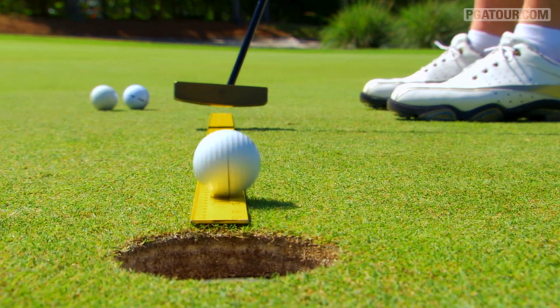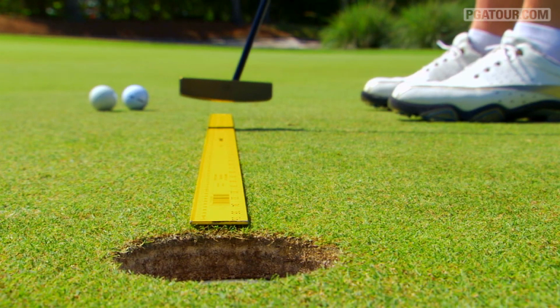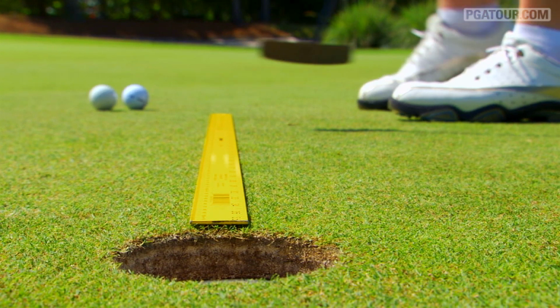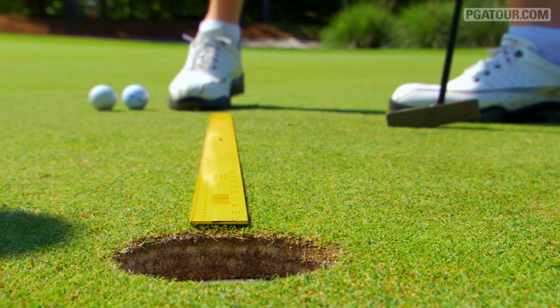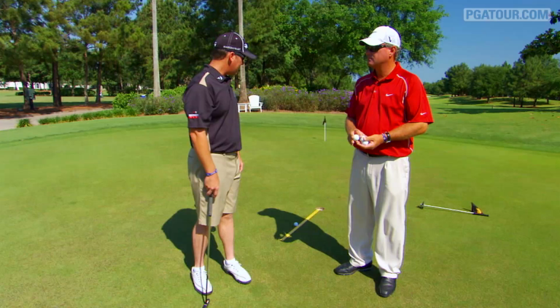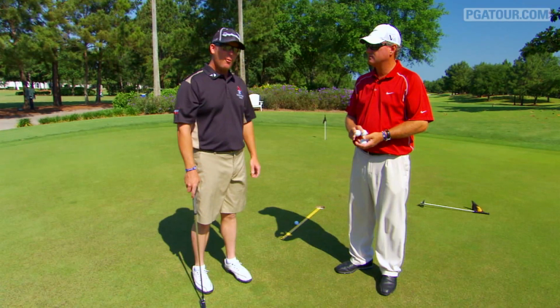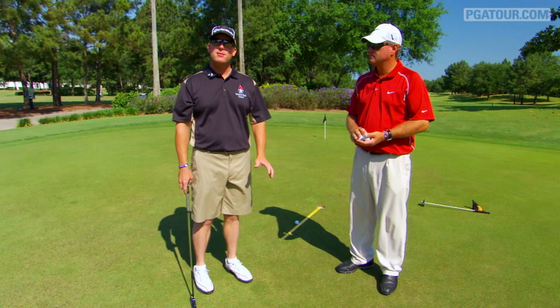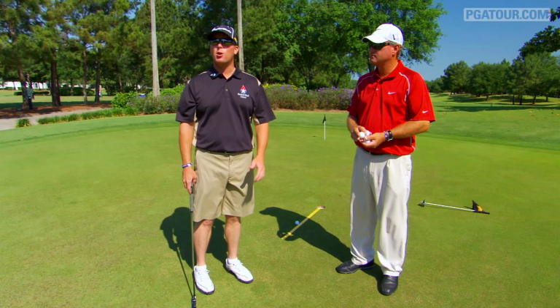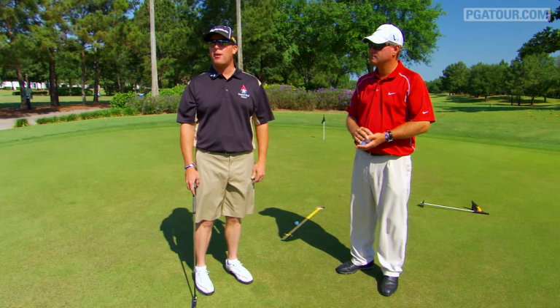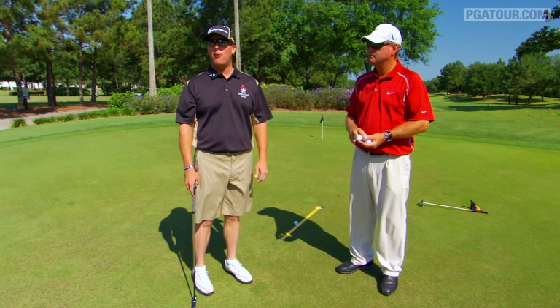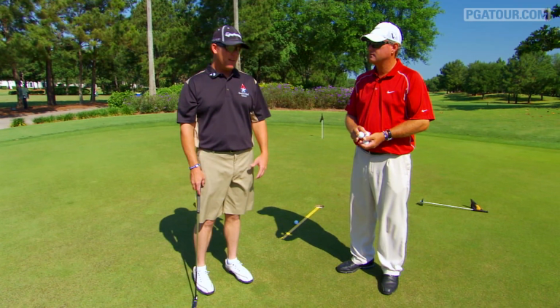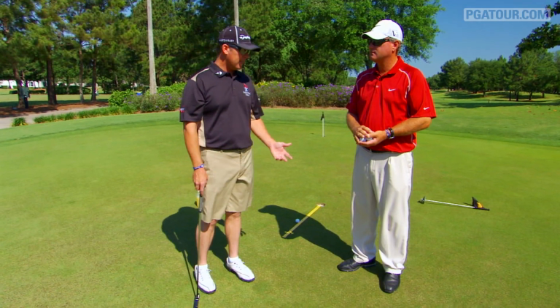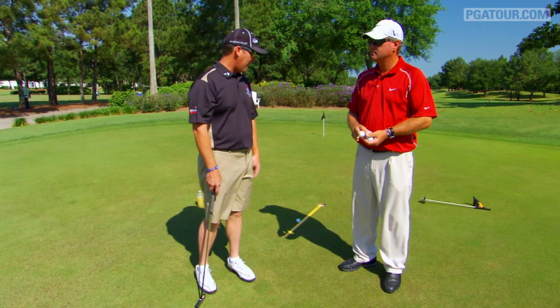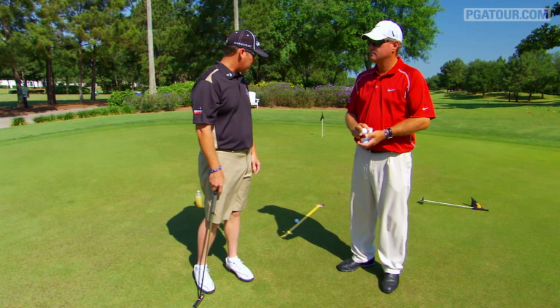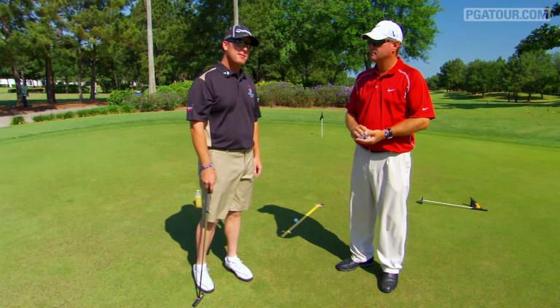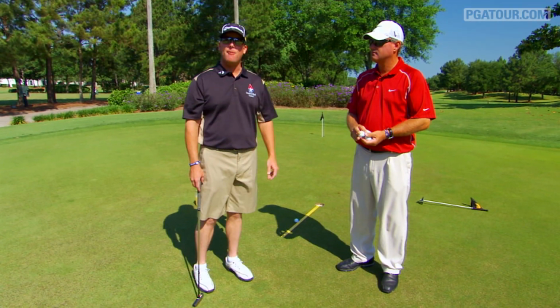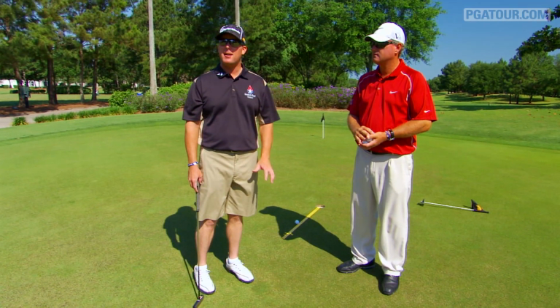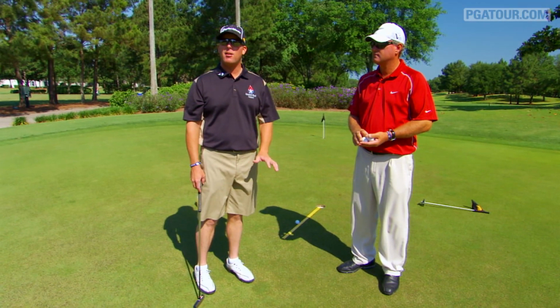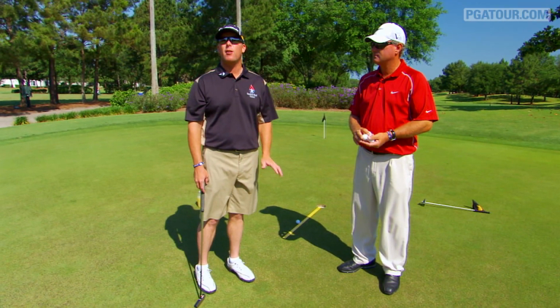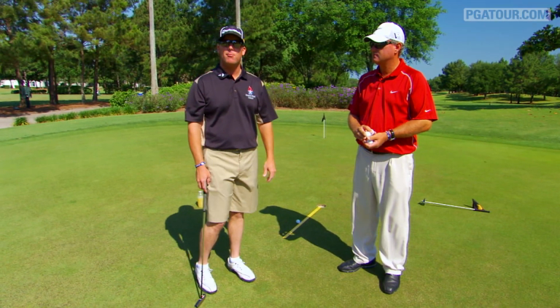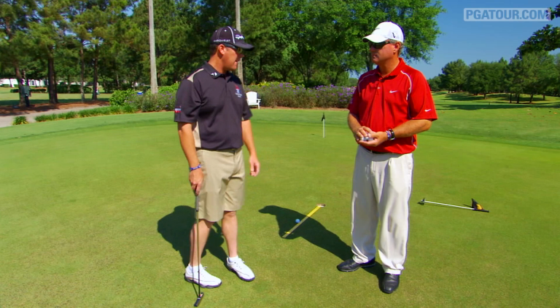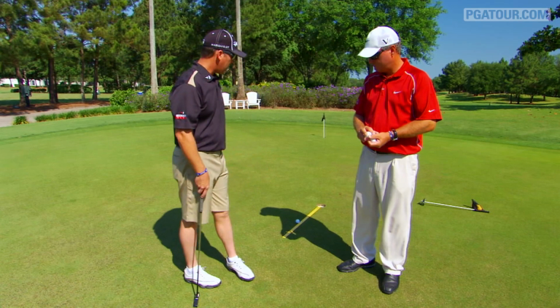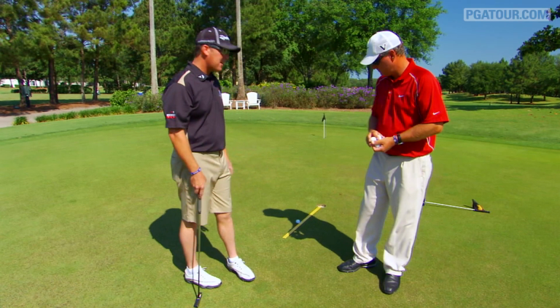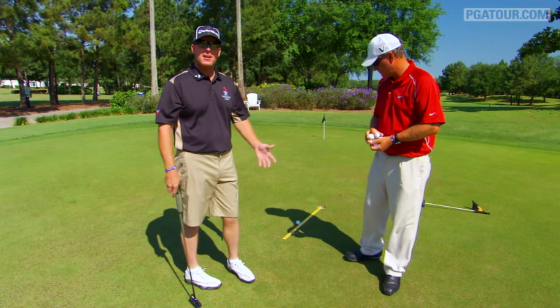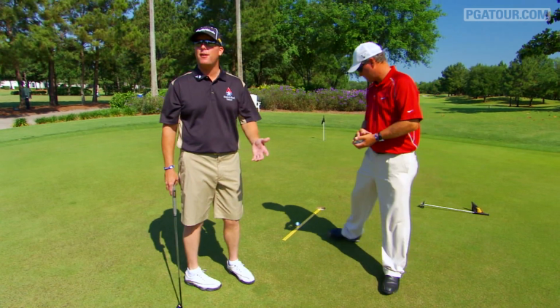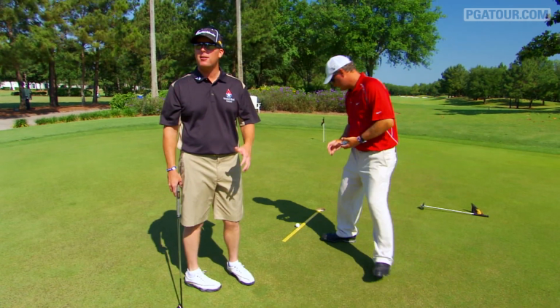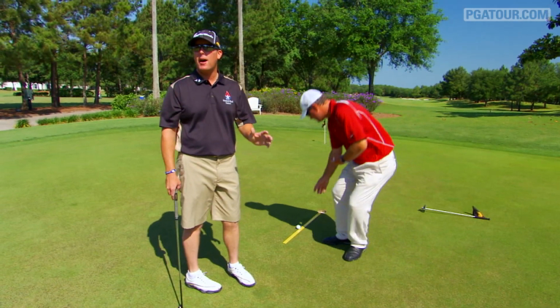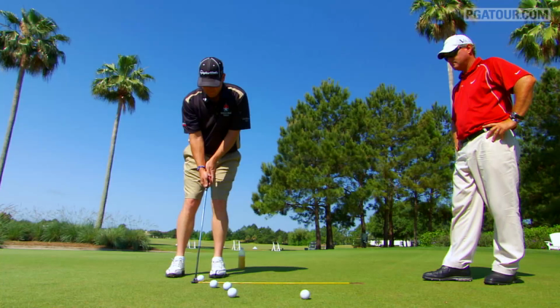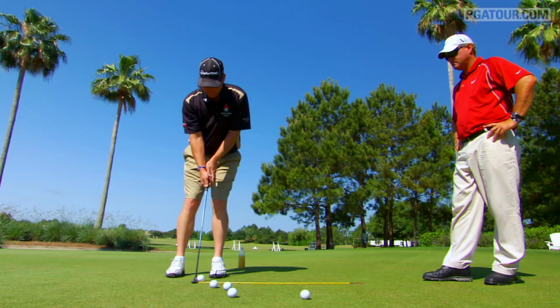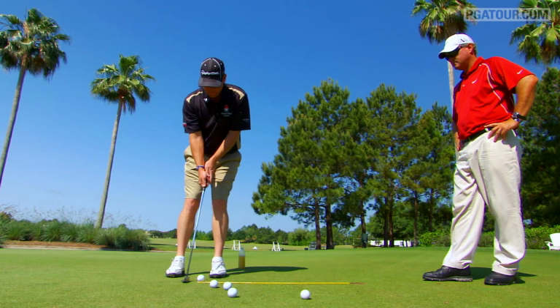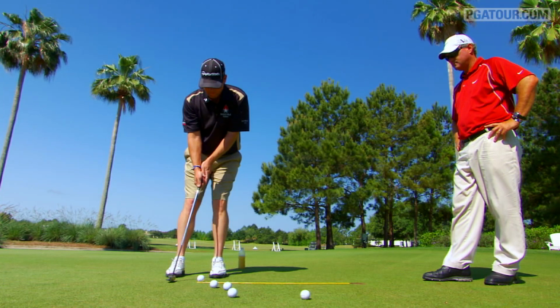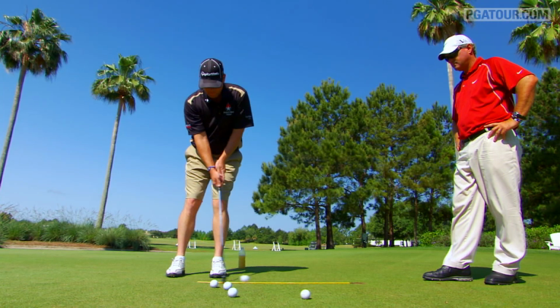It's really helped my putting this year. I wasn't so sure about it right away, but after spending some time on it, it's really, really helped my putting because it's instant feedback — right away if it's a good putt or not.